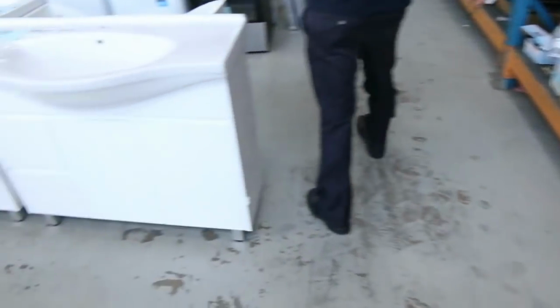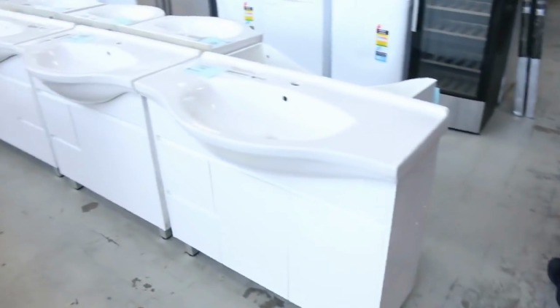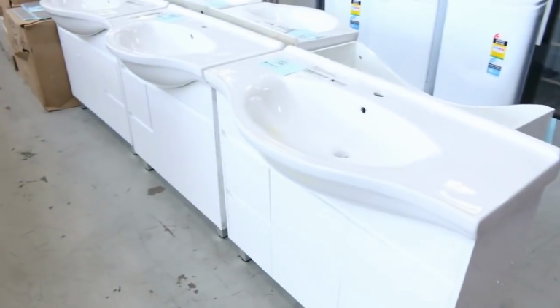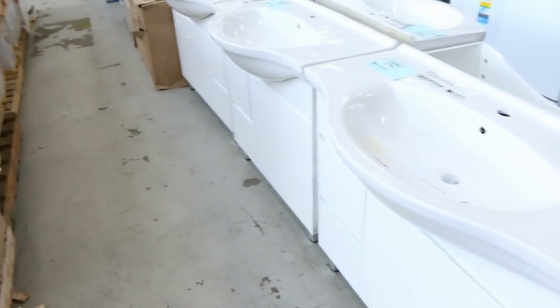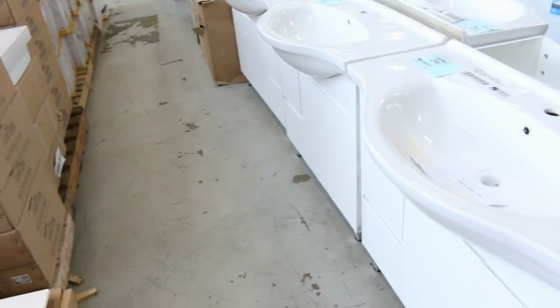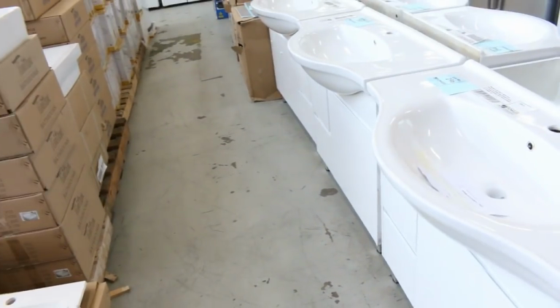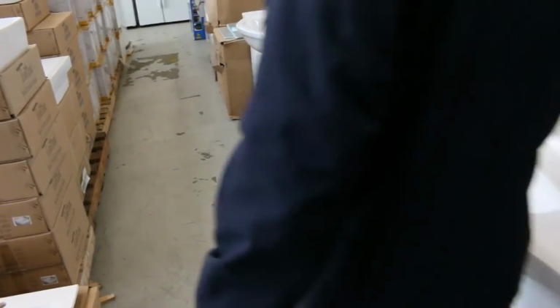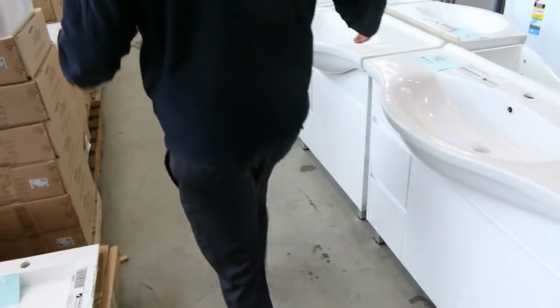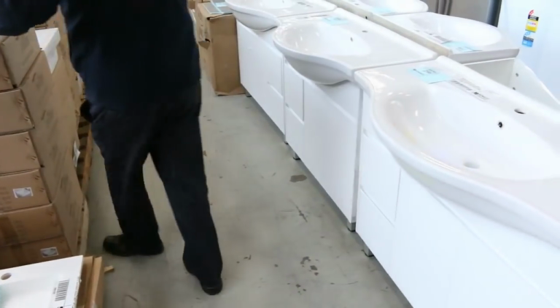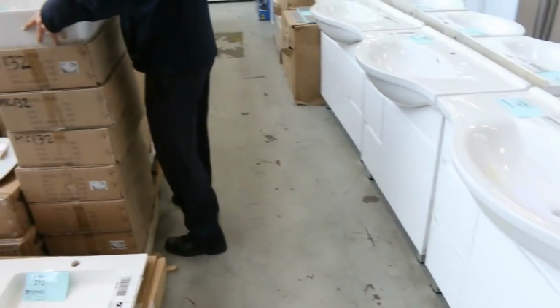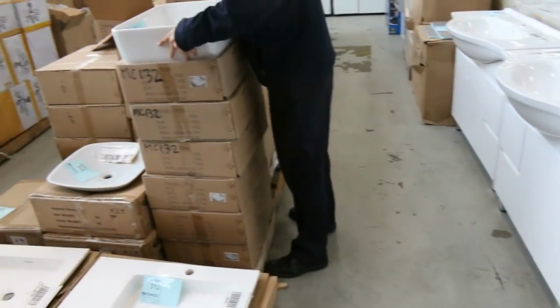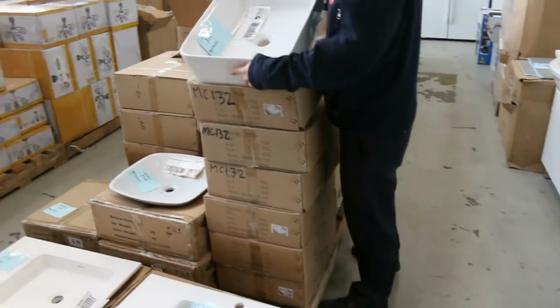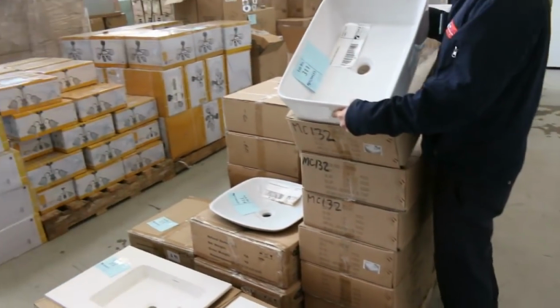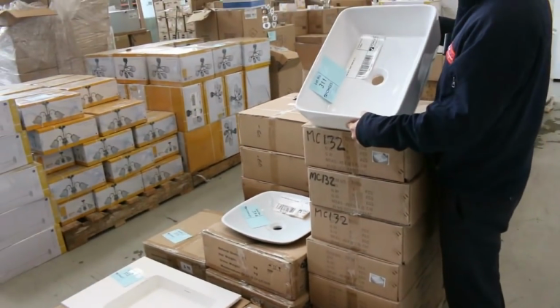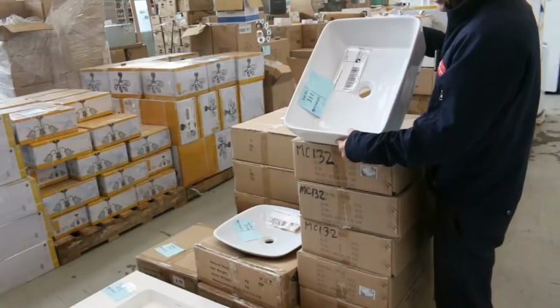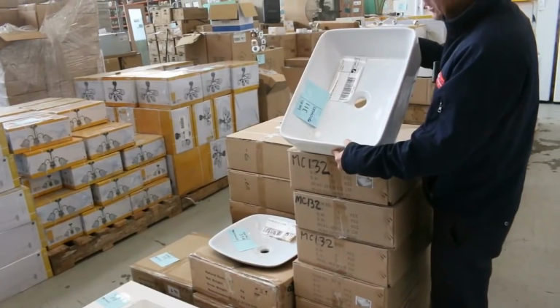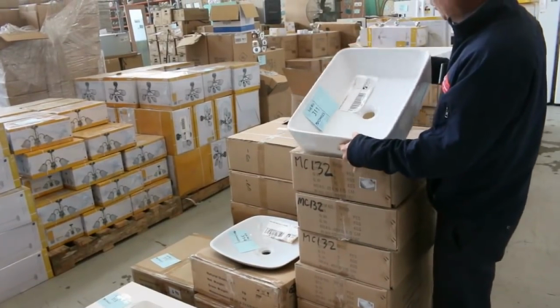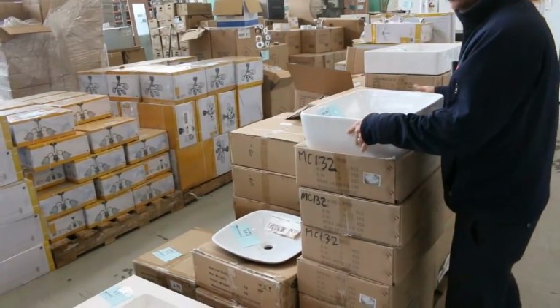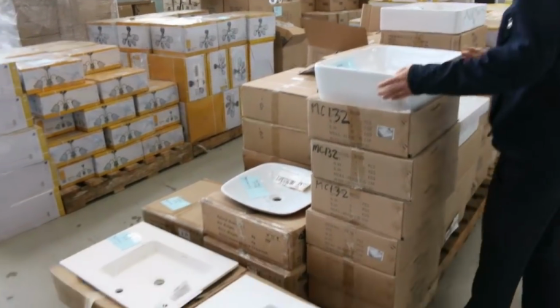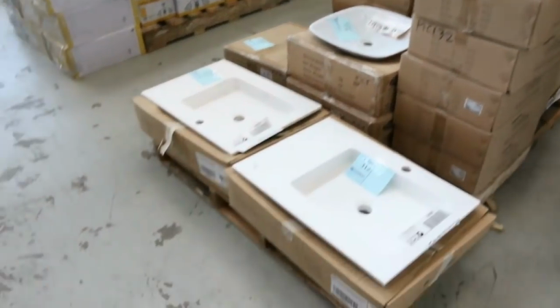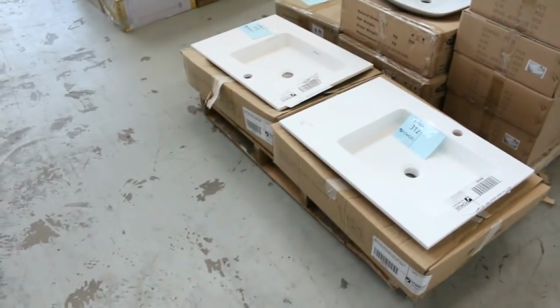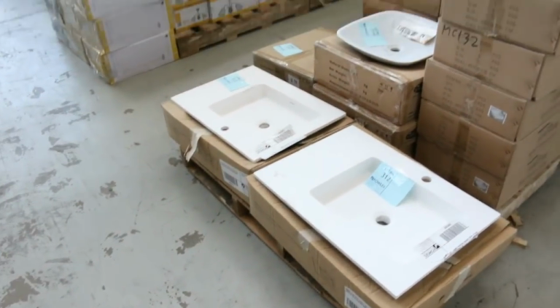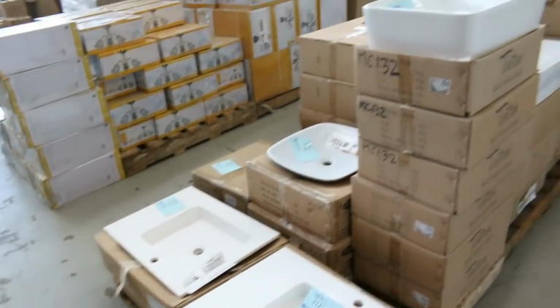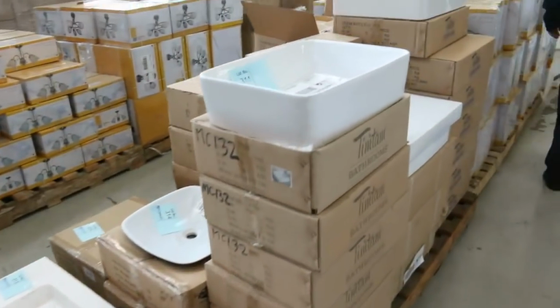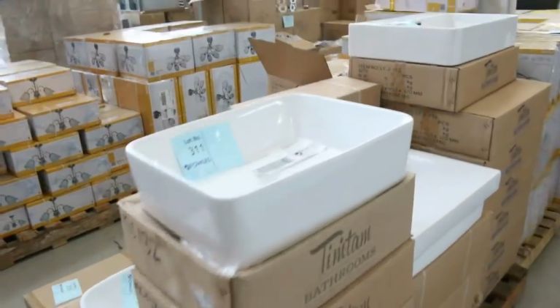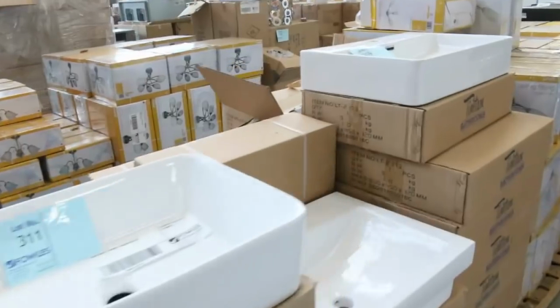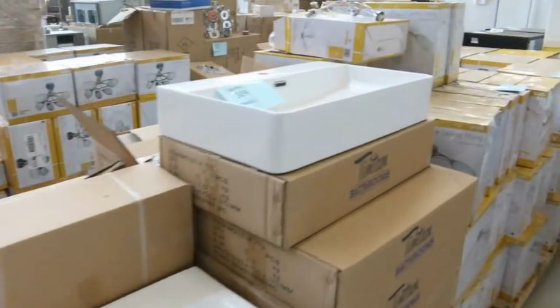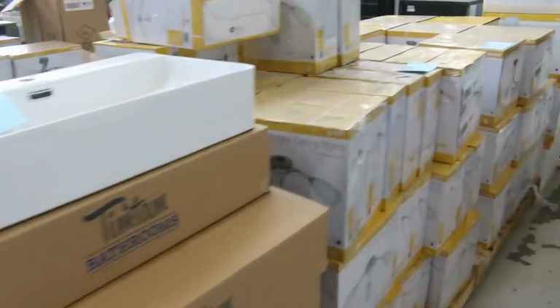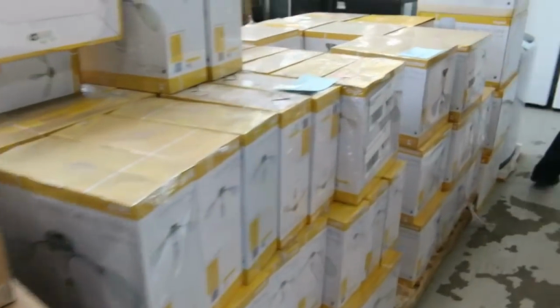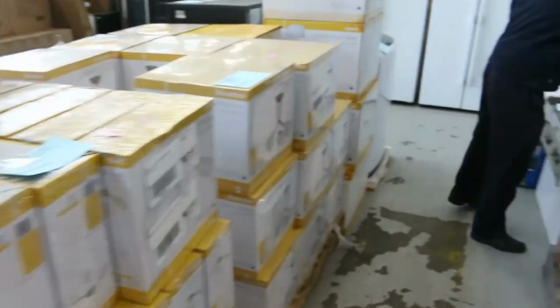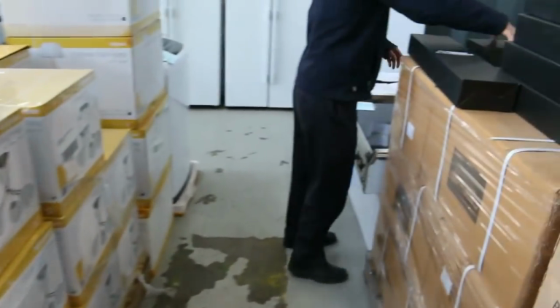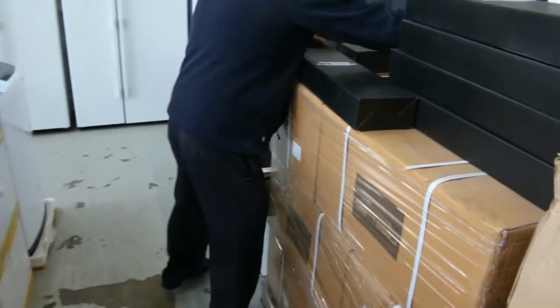Freestanding vanities — mounds of freestanding vanities. Also vanity basins. Have a look at all these vanity basins — there'd be hundreds of these in different styles, and generally $20 to $30 a shot. So don't pay a couple of hundred dollars in the stores when we've got all of those there. Lots of towel rails as well.